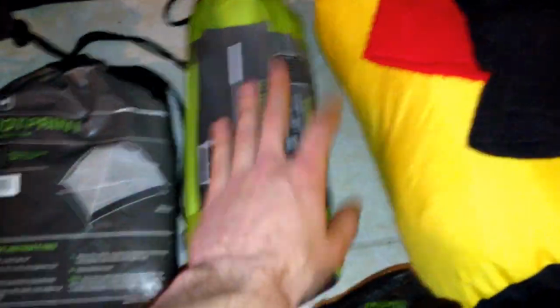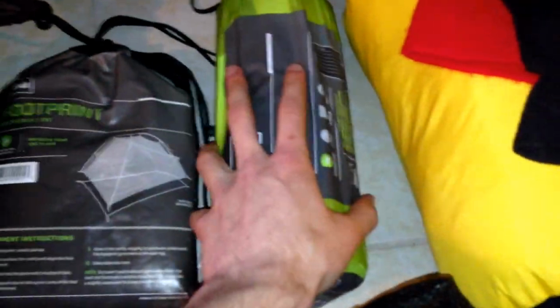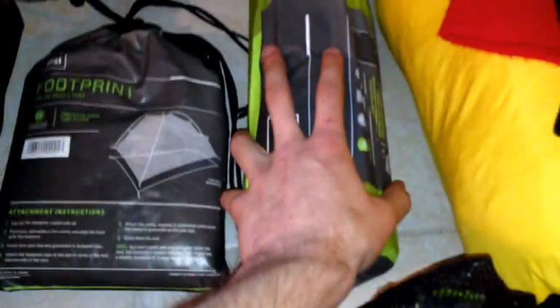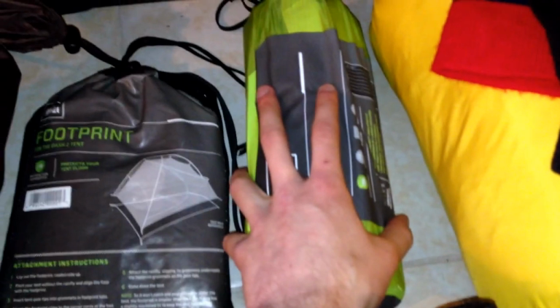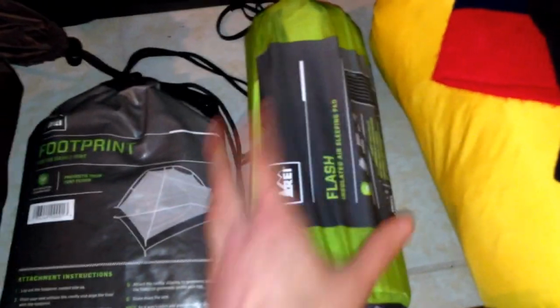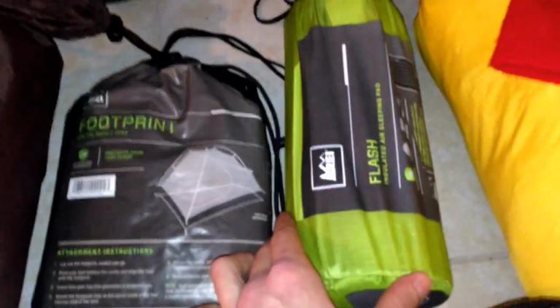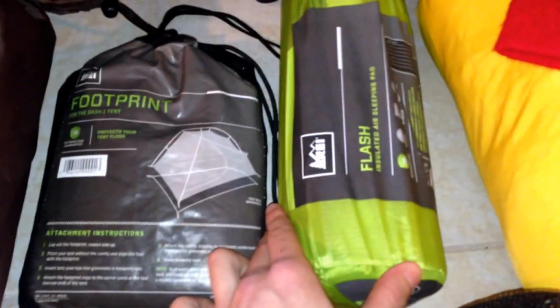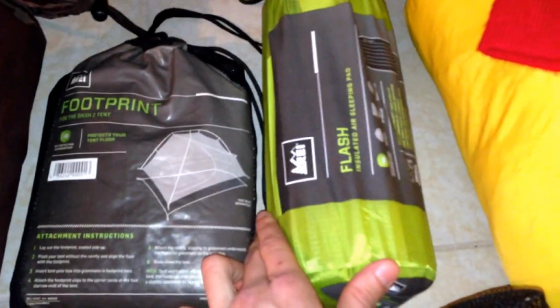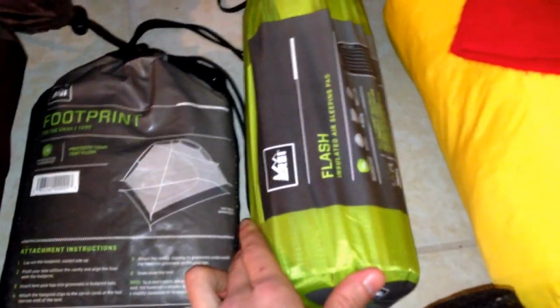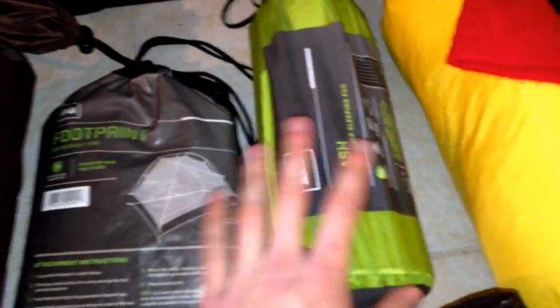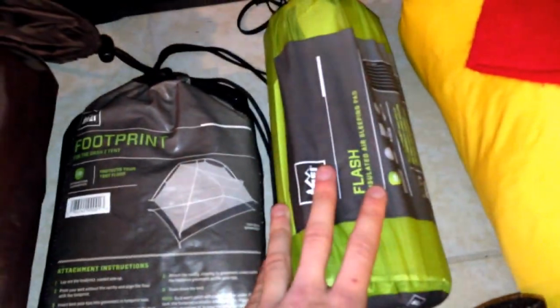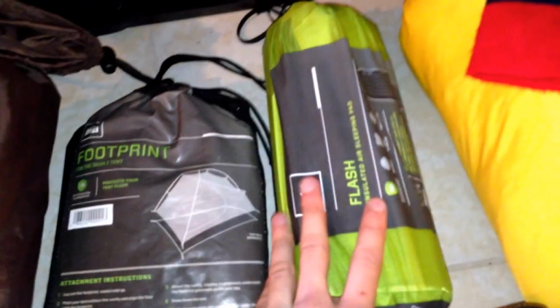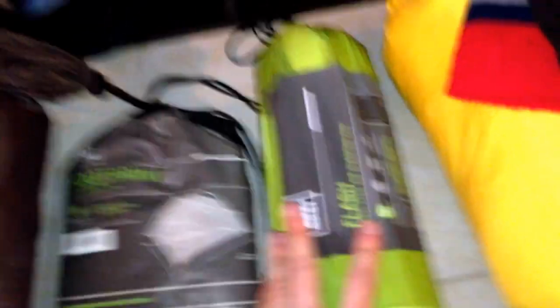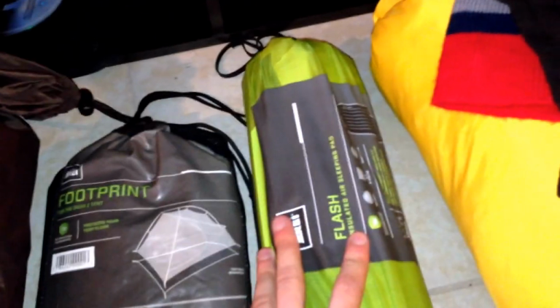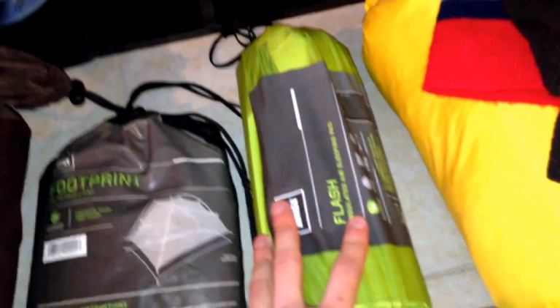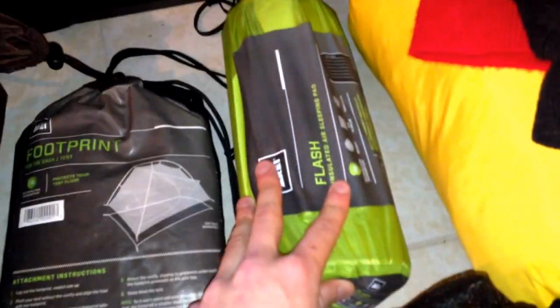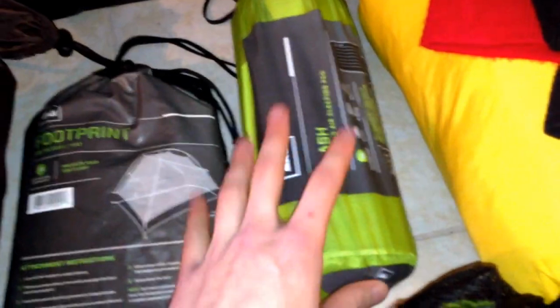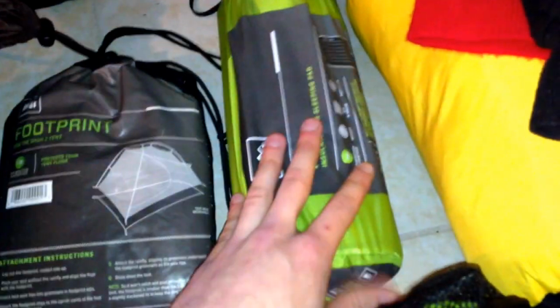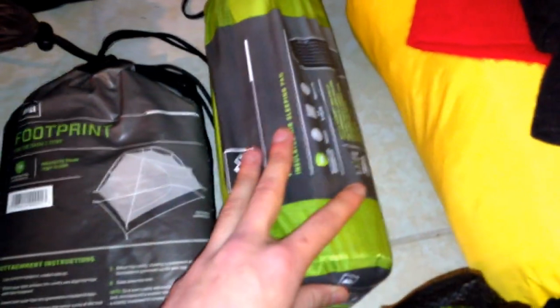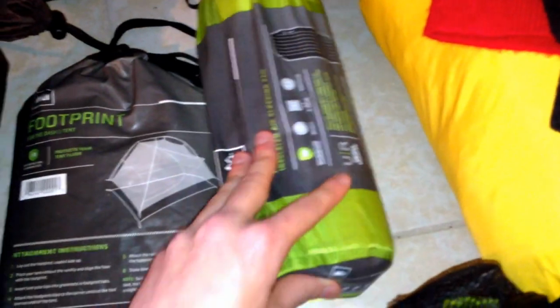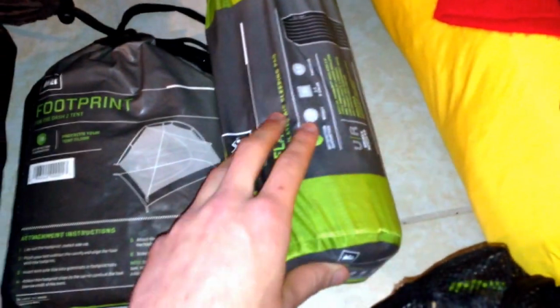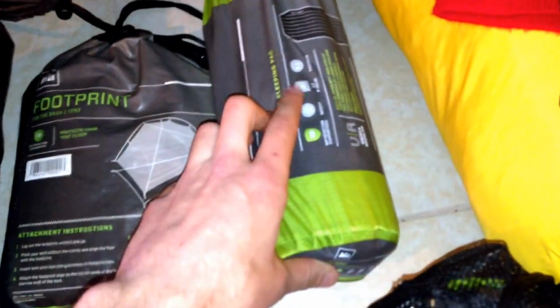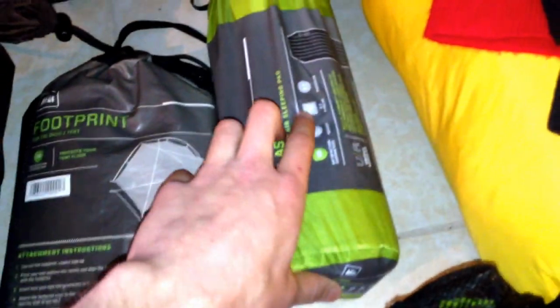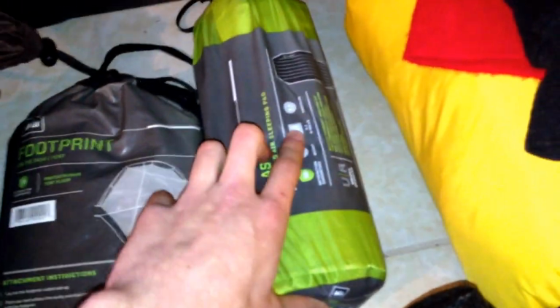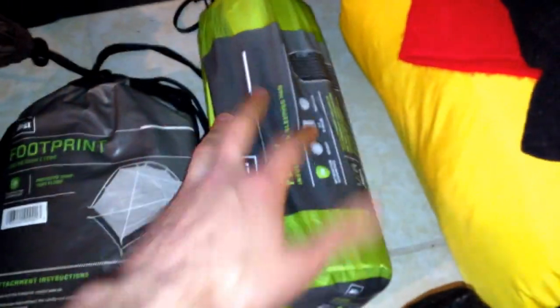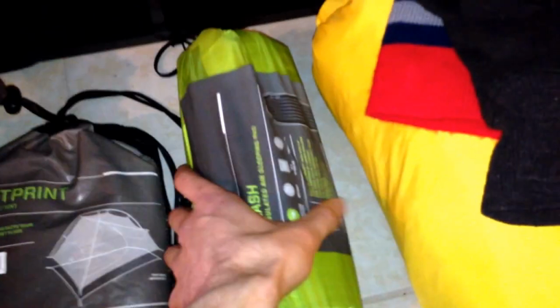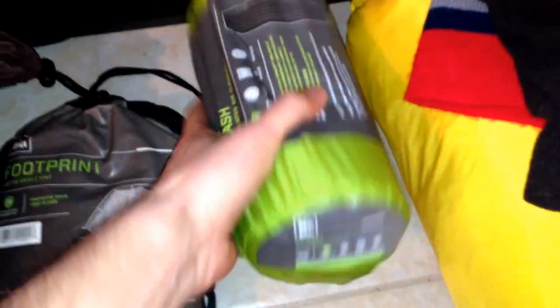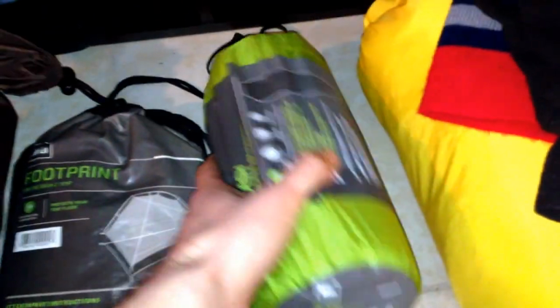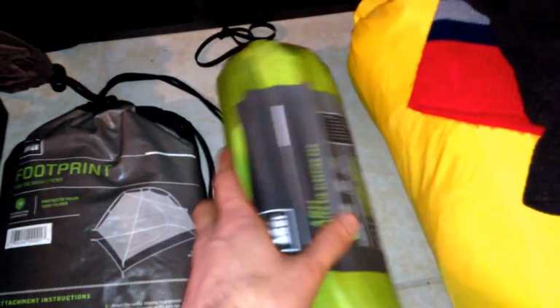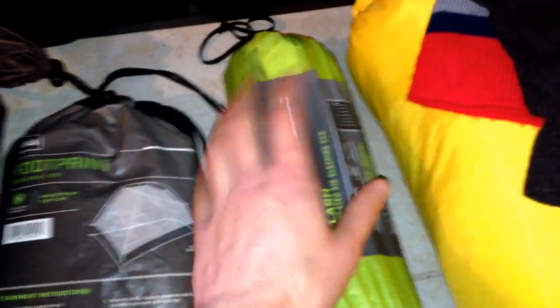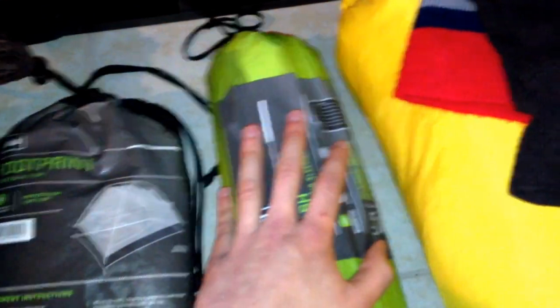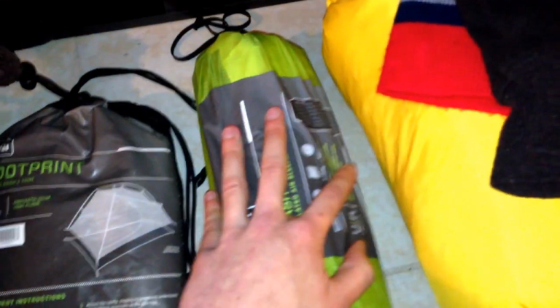Here is my sleeping pad. It is the REI Flash. It's actually a full-fledged air mattress, but it only takes a couple minutes to blow up. Only one pound, 3.2 R rating, two and a half inches thick. As you can see, really nice and small and compact. Love it.